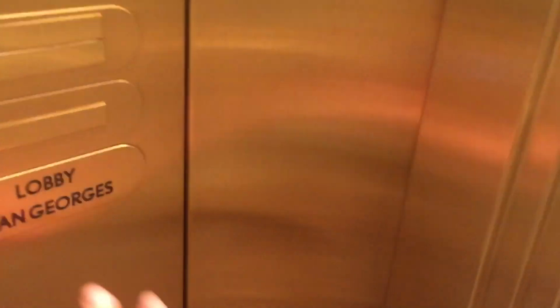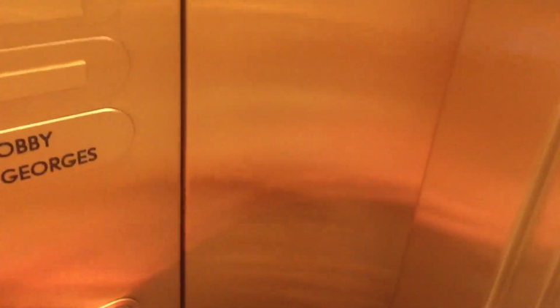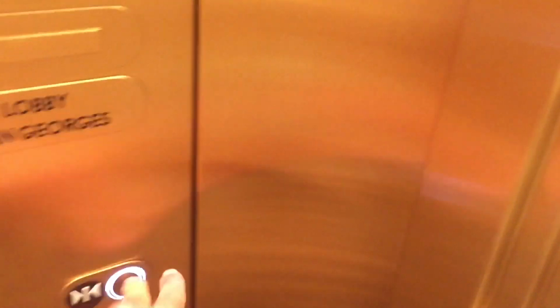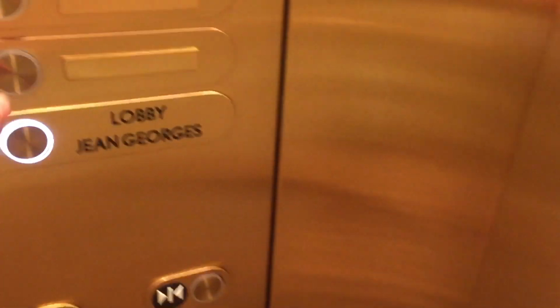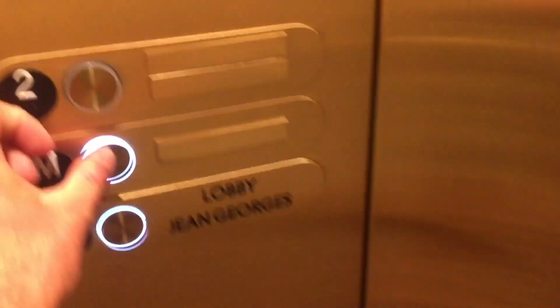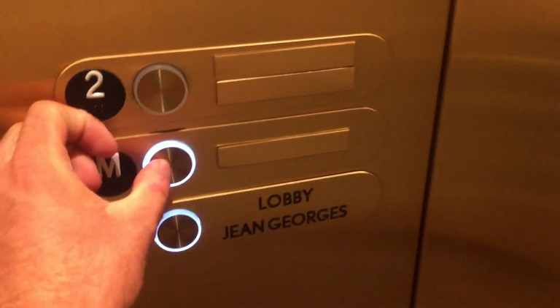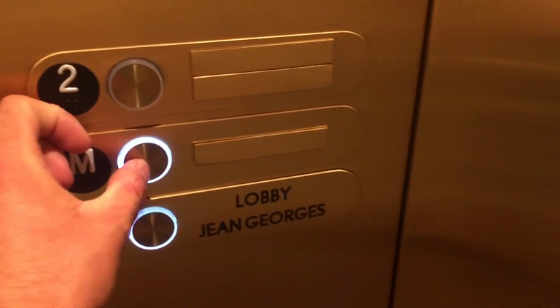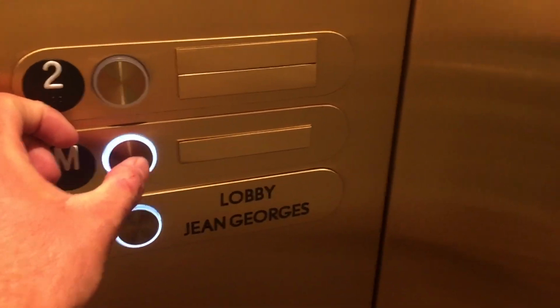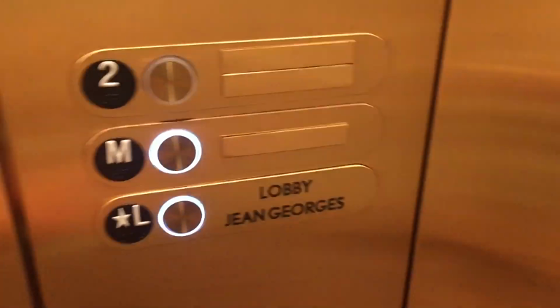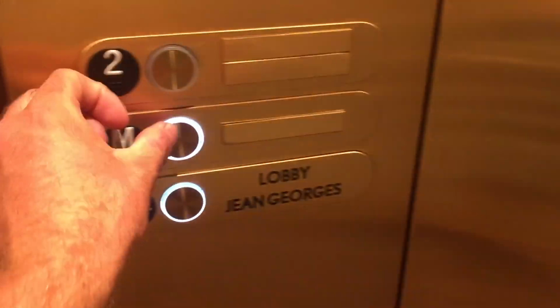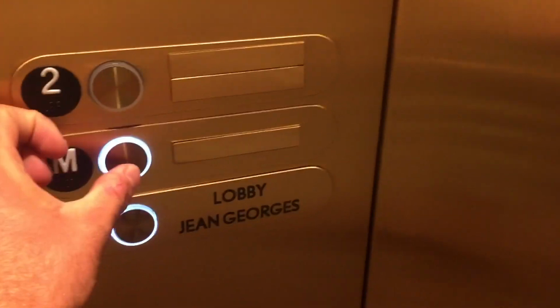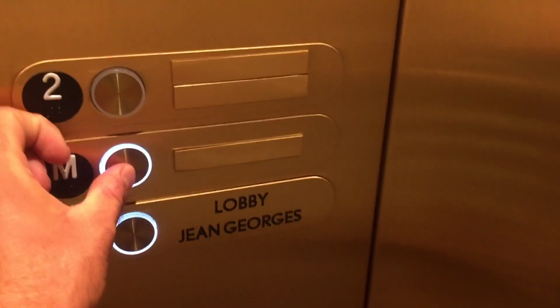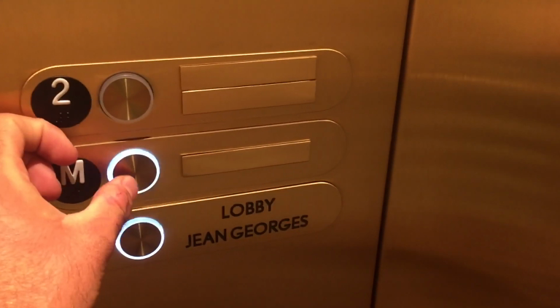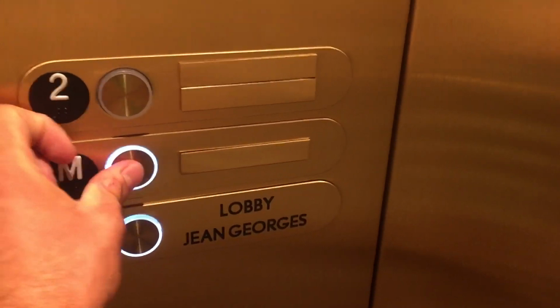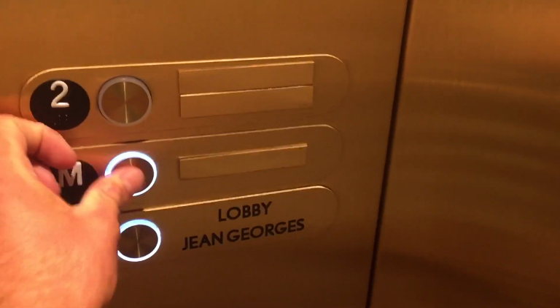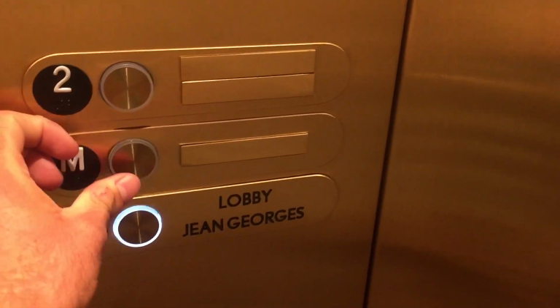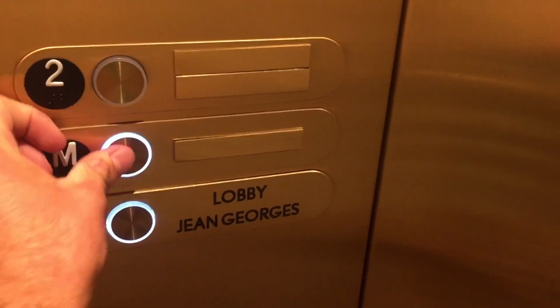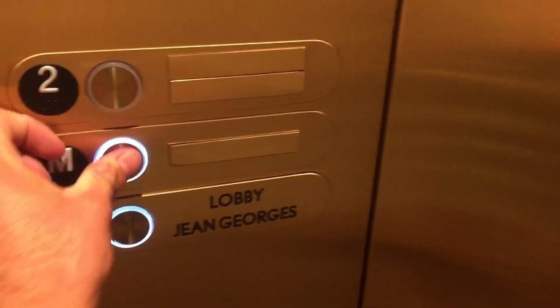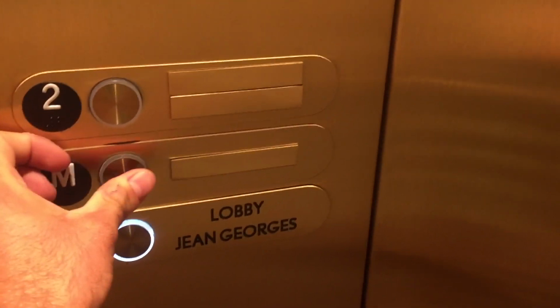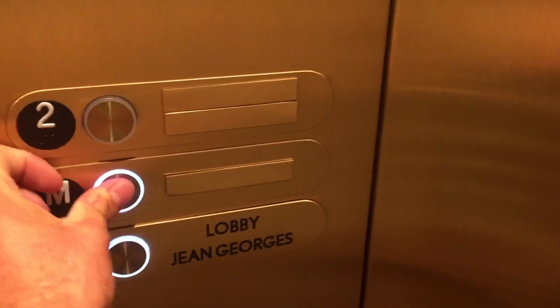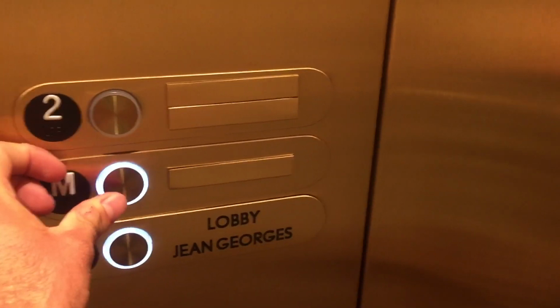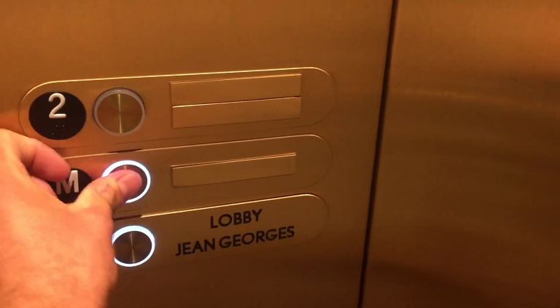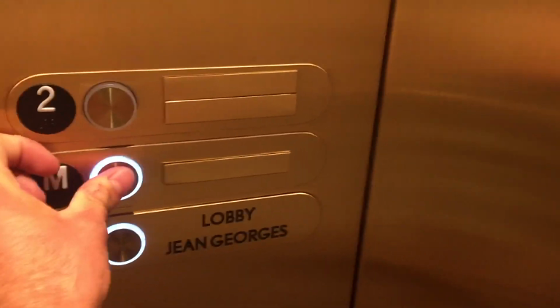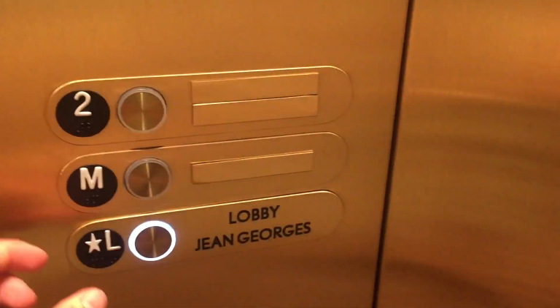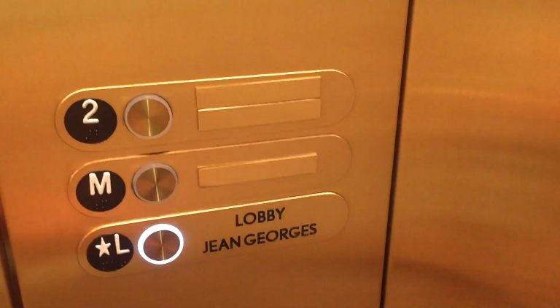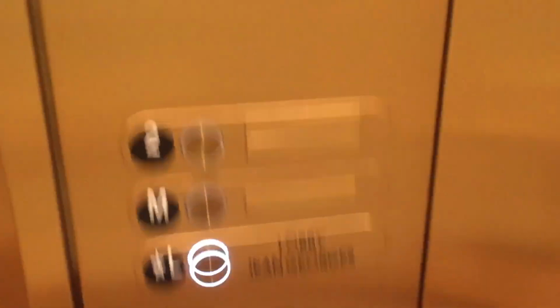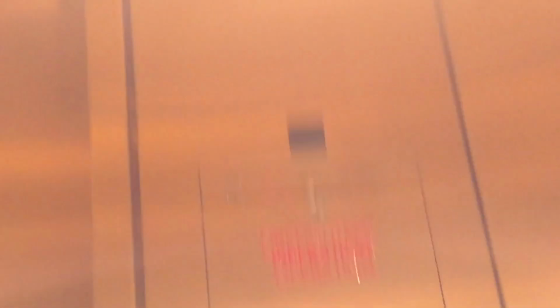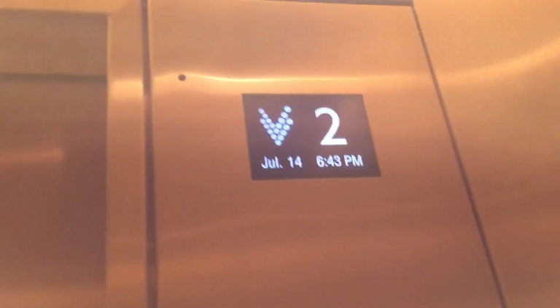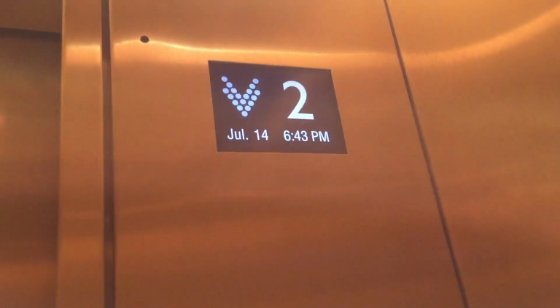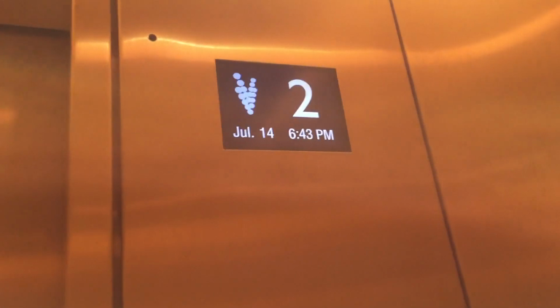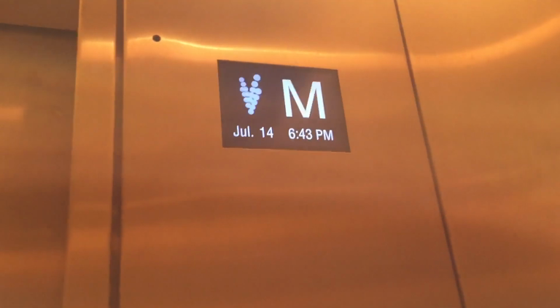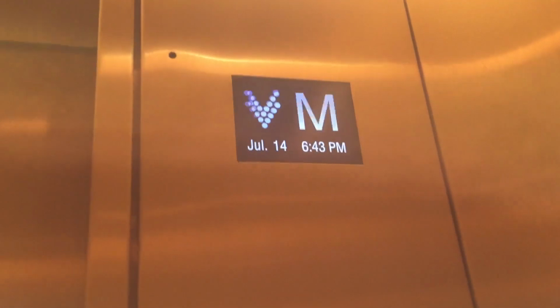Let's go to lobby. Watch this — floor cancellation. Almost worked. There we go. Floor cancellation.